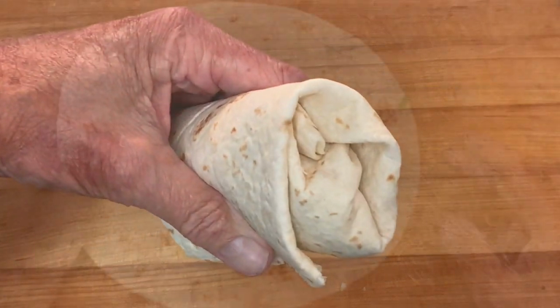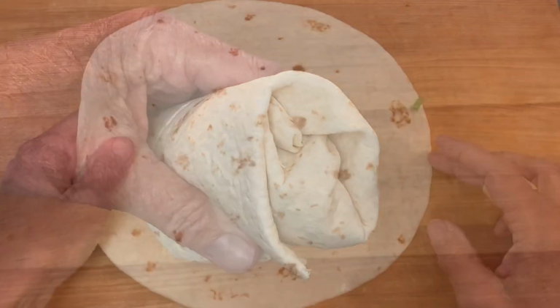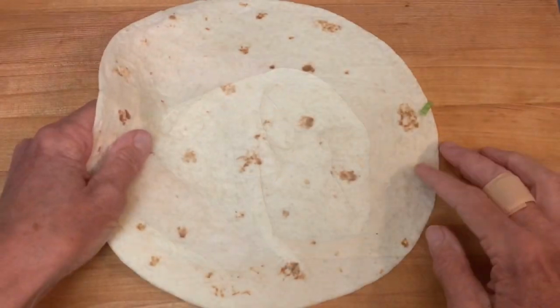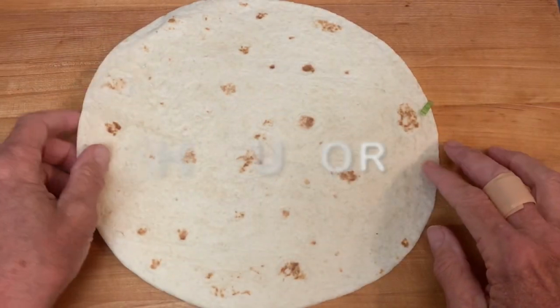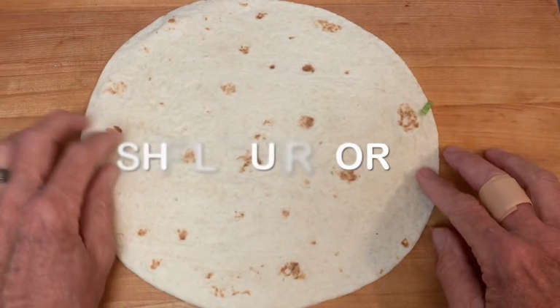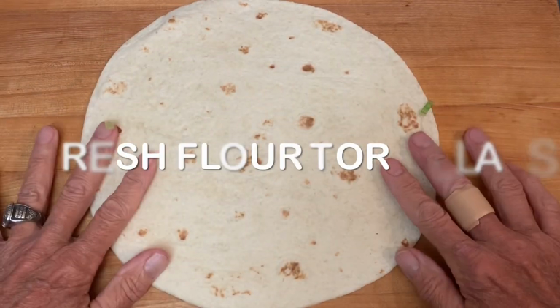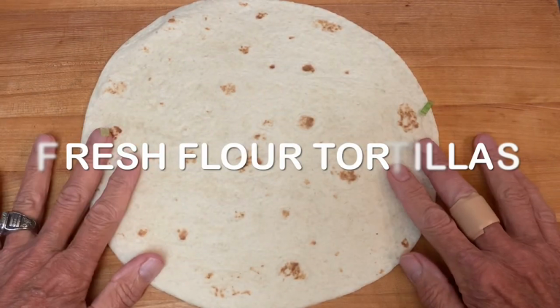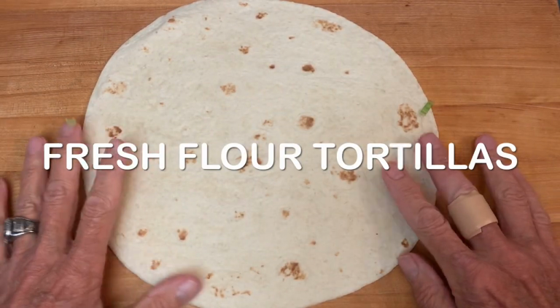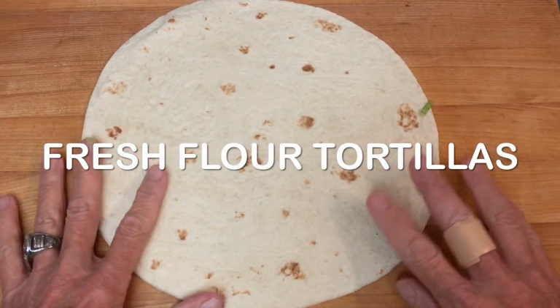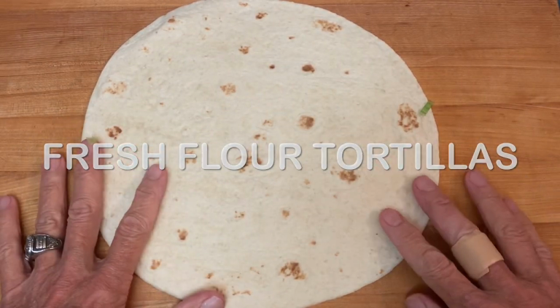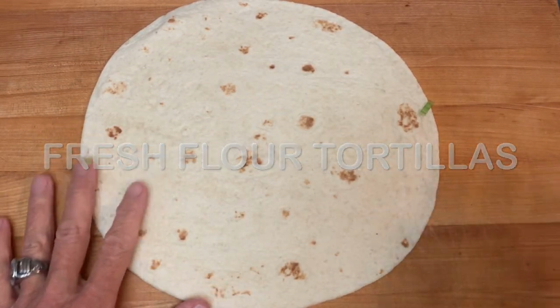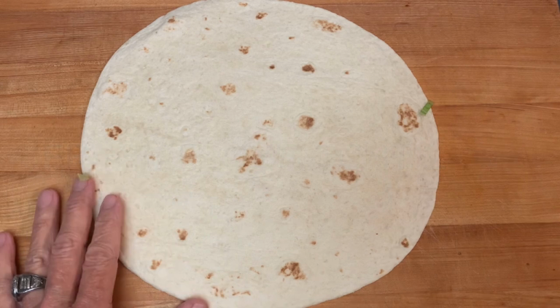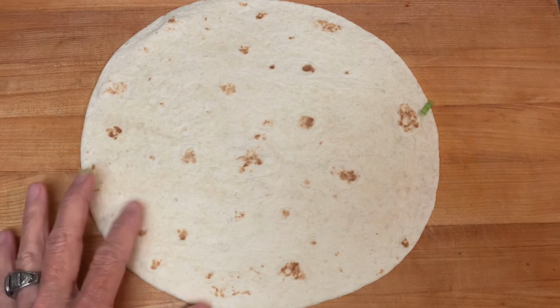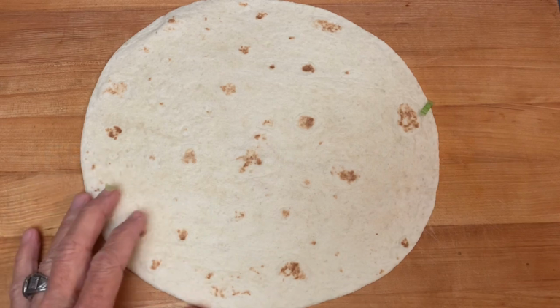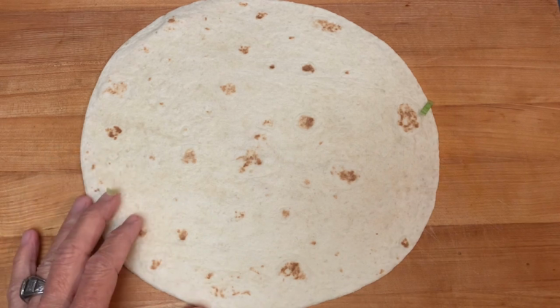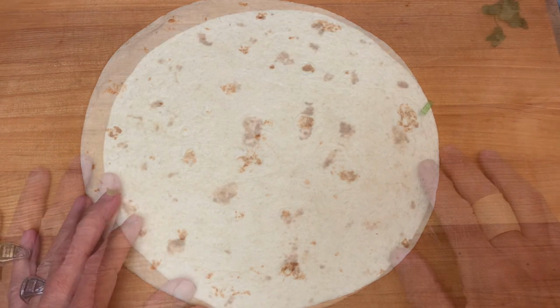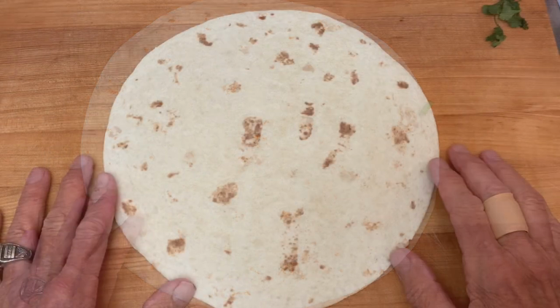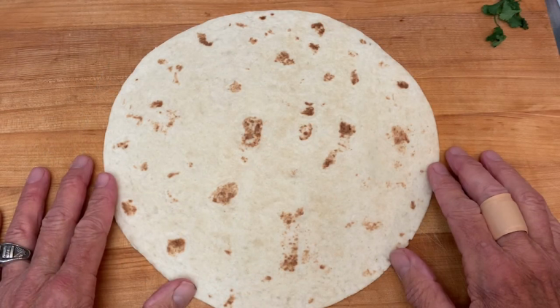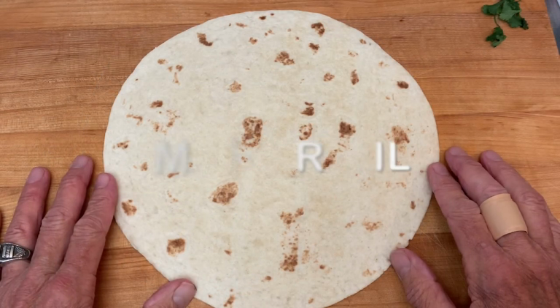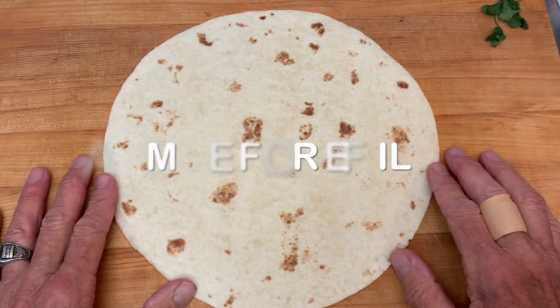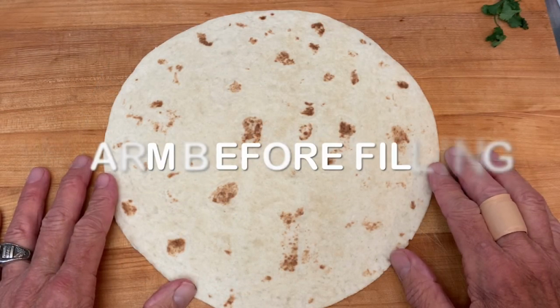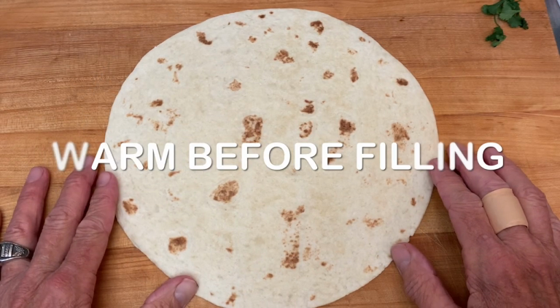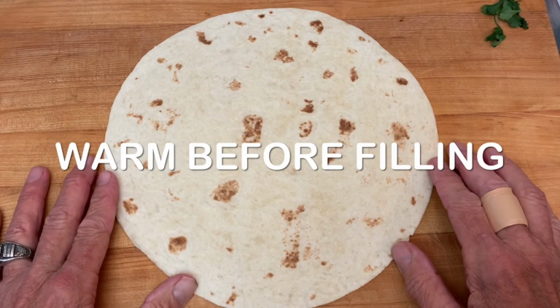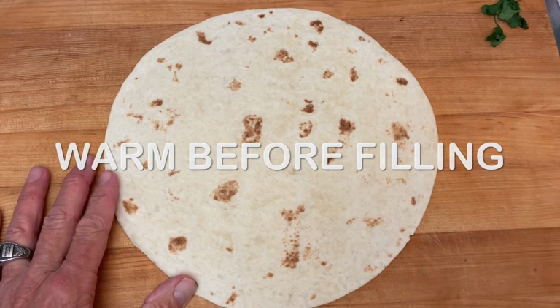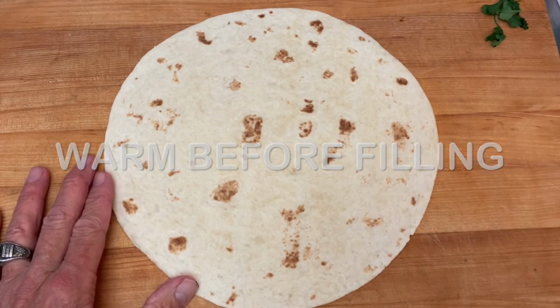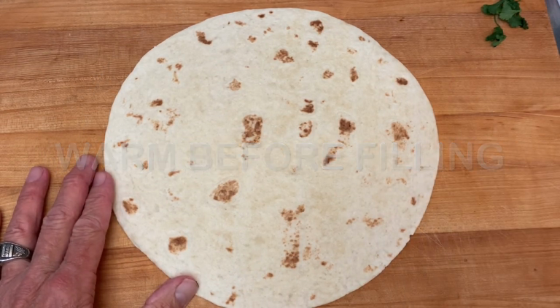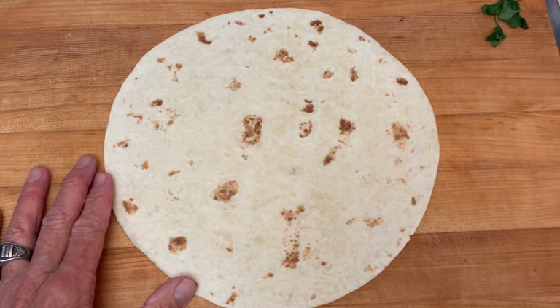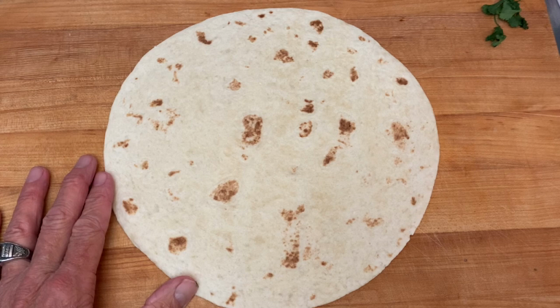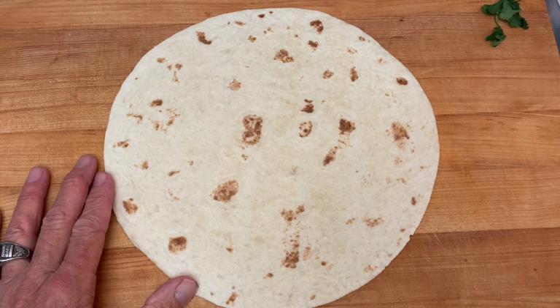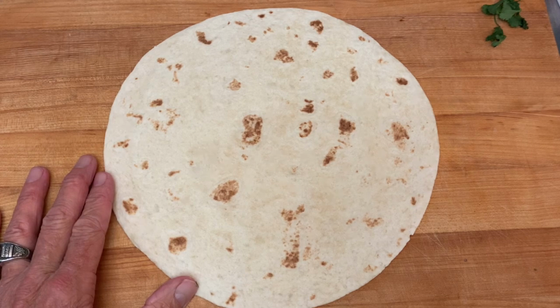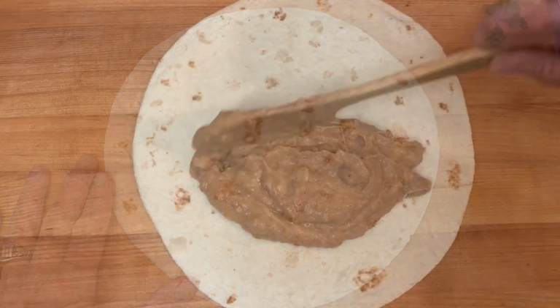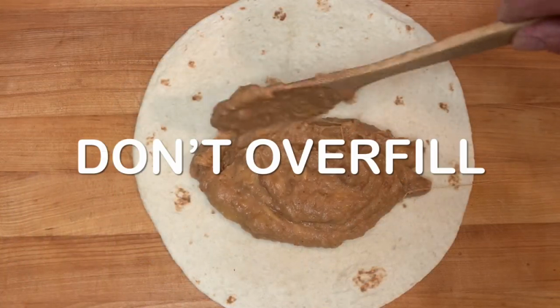Tip one: choose fresh flour tortillas. If you use stale ones, they're probably going to tear on you when you fold them. Tip two: warm them up just a little bit before filling and folding.